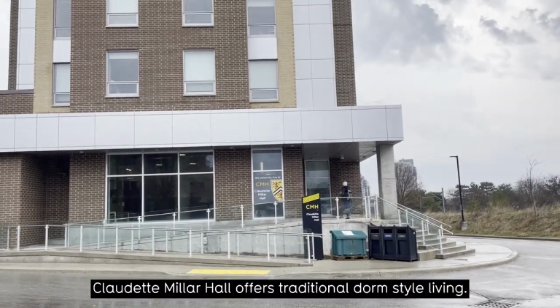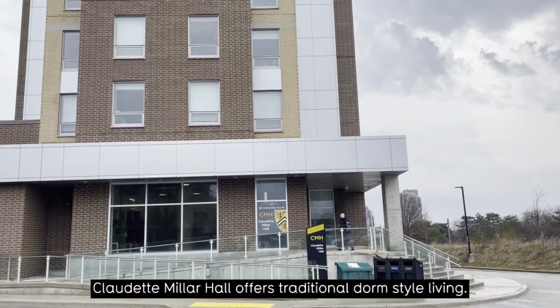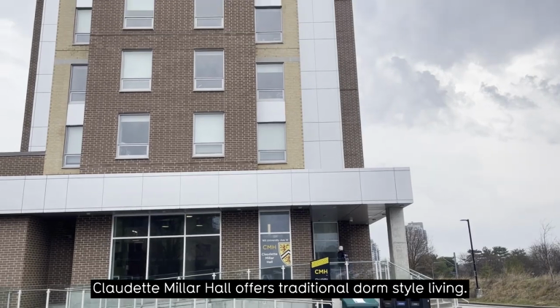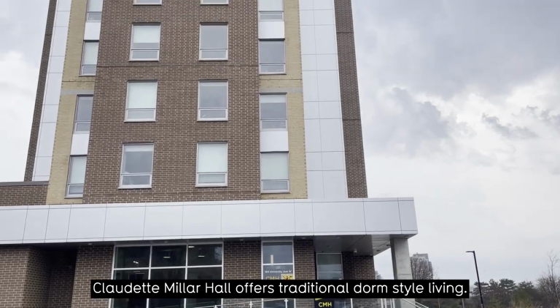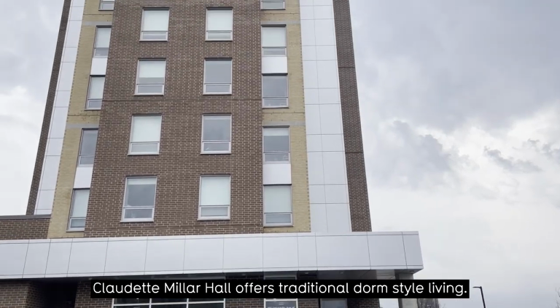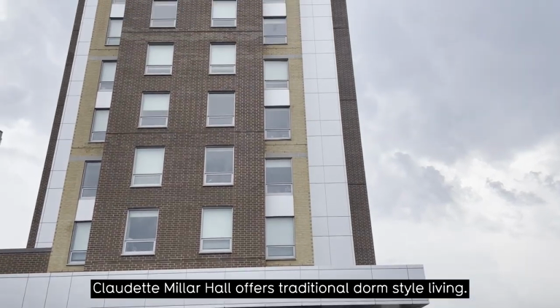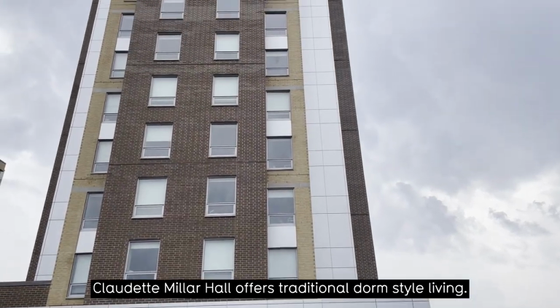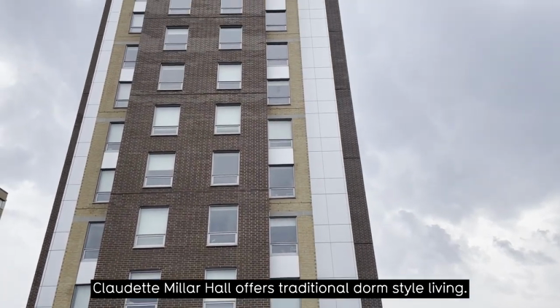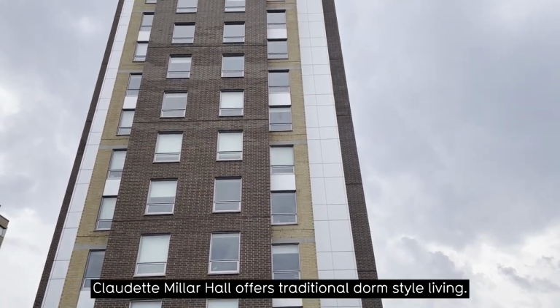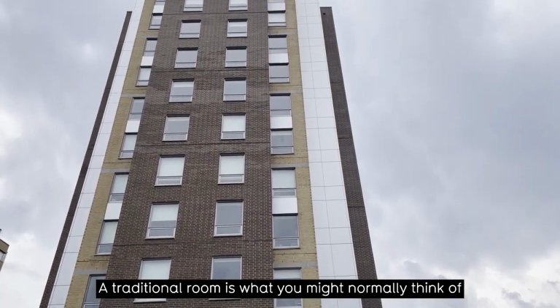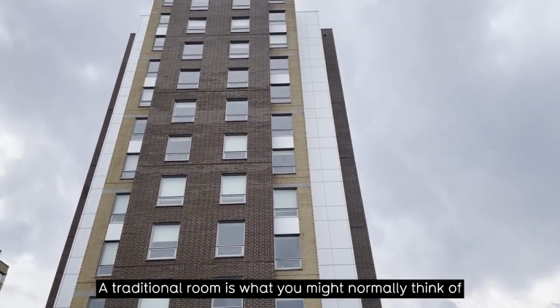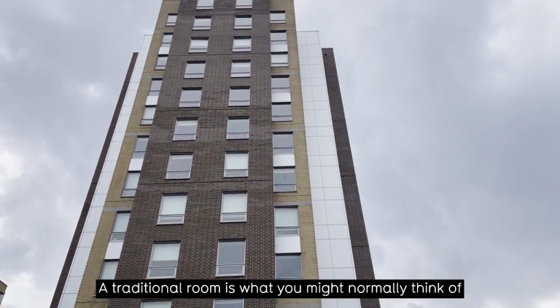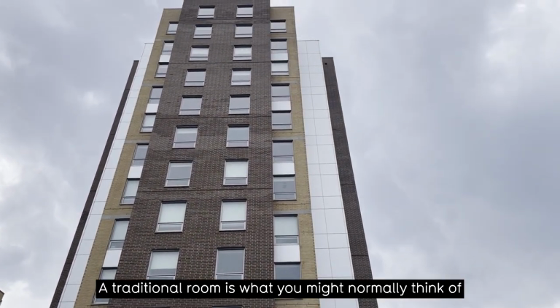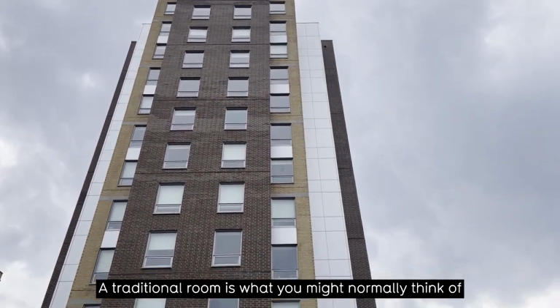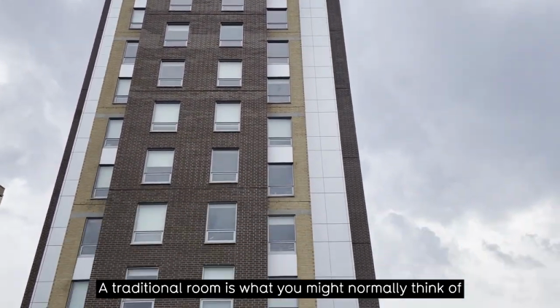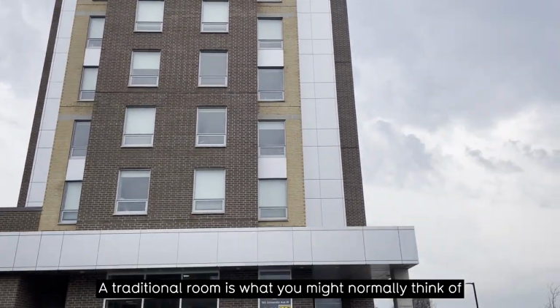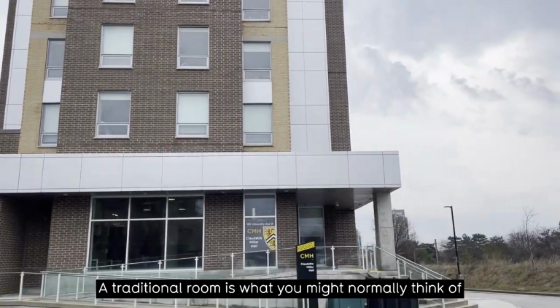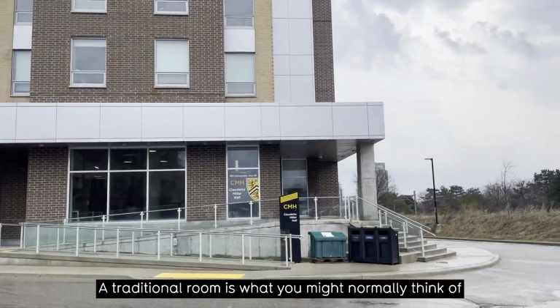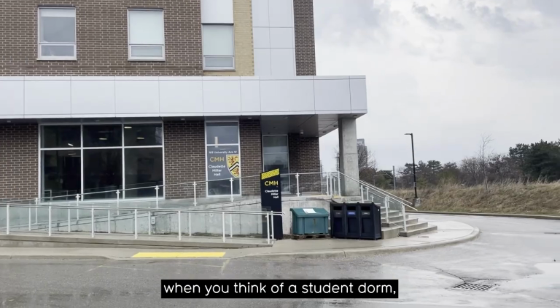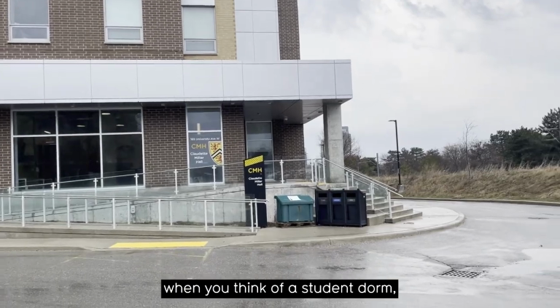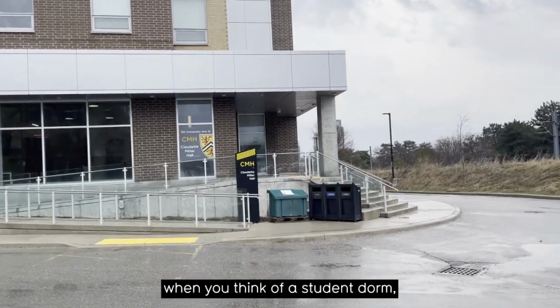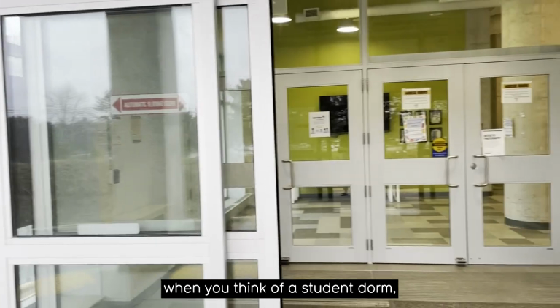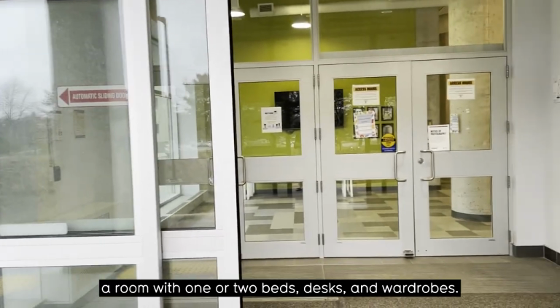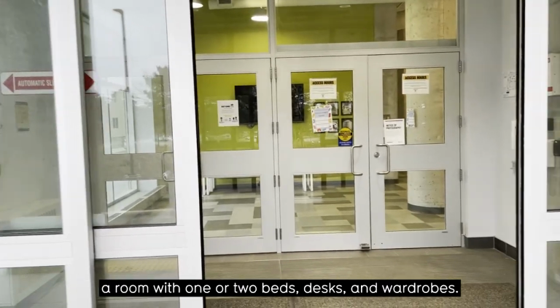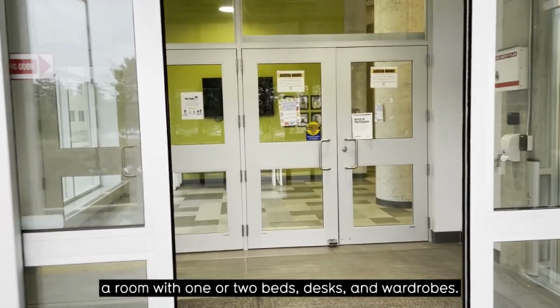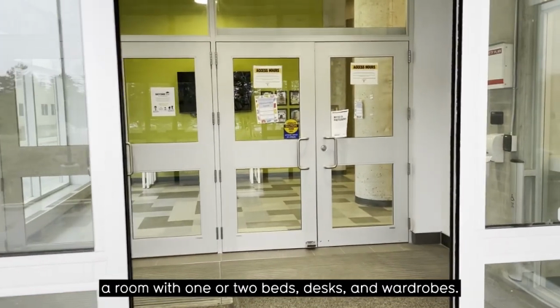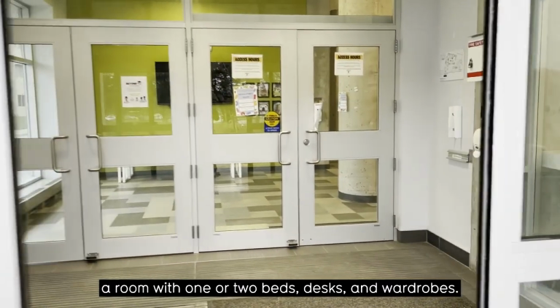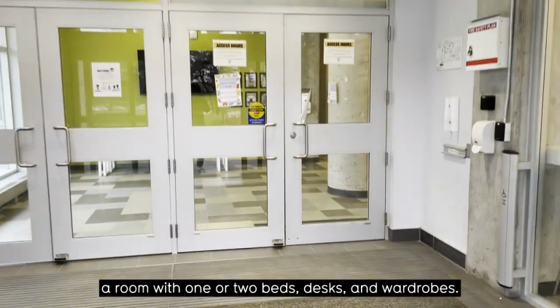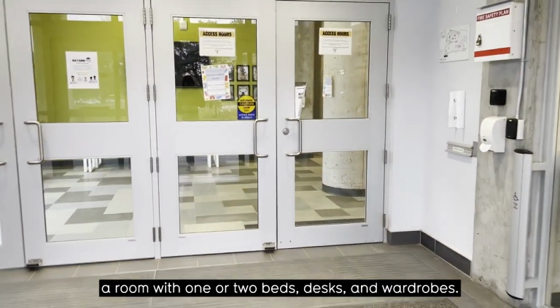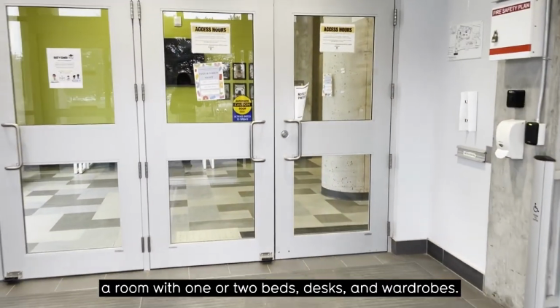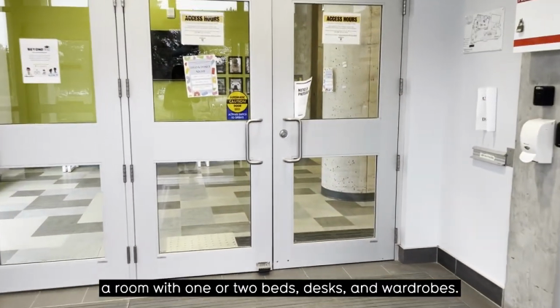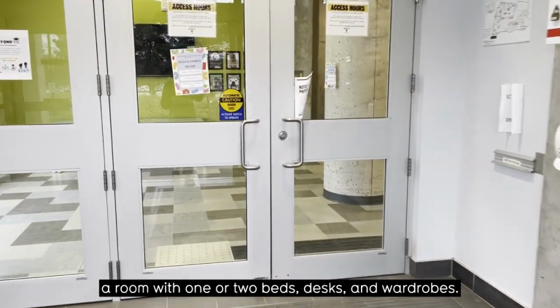Claudette Miller Hall offers traditional dorm style living. A traditional room is what you might normally think of when you think of a student dorm — a room with one or two beds, desks, and wardrobes.